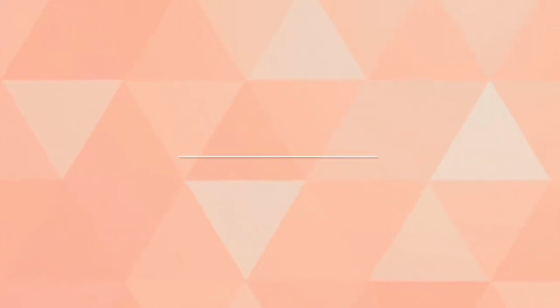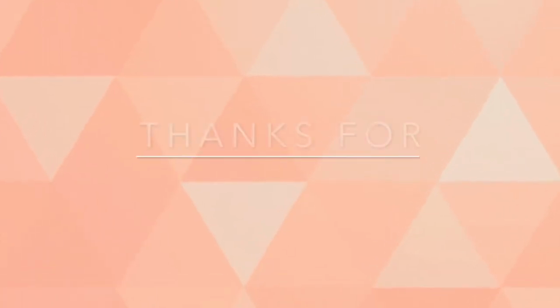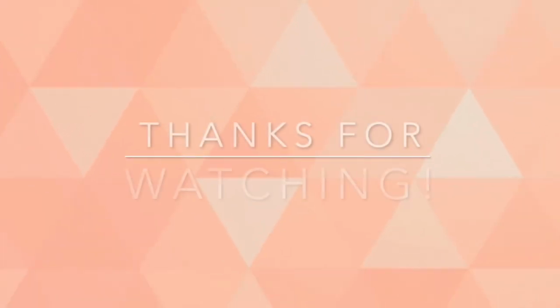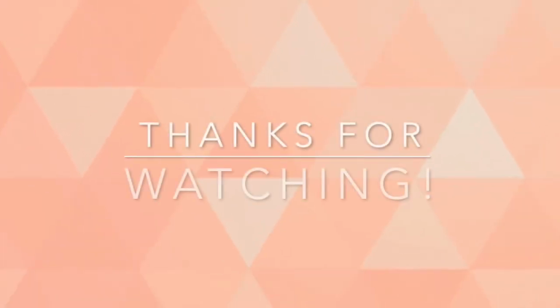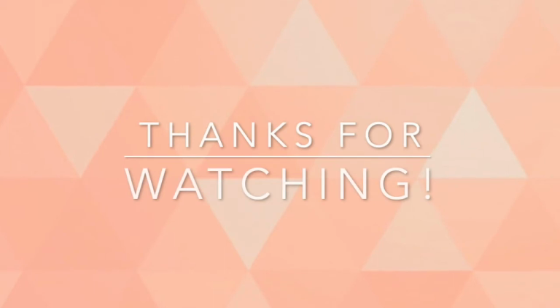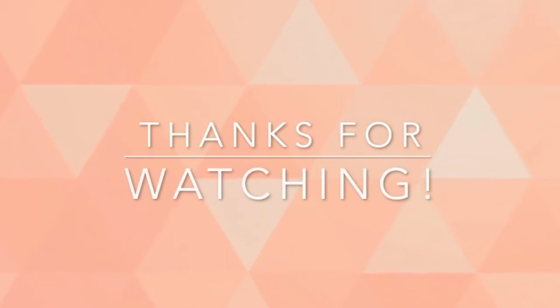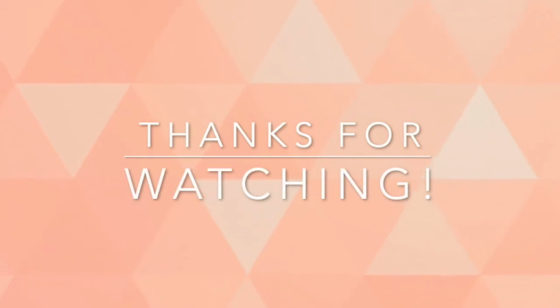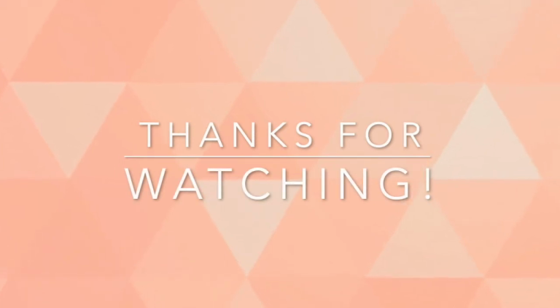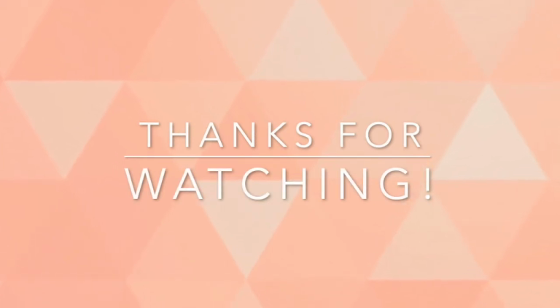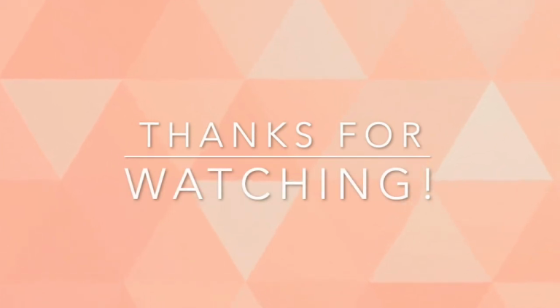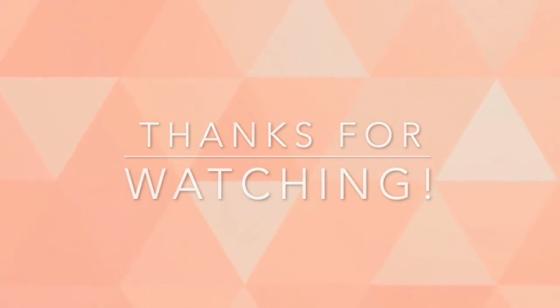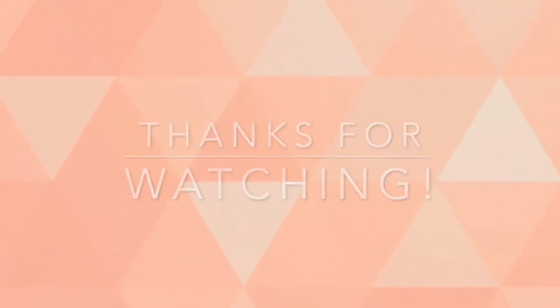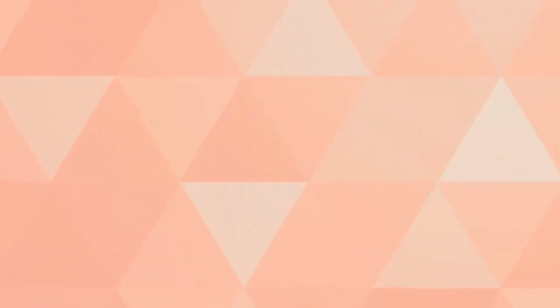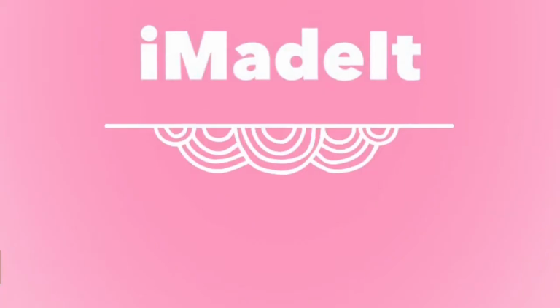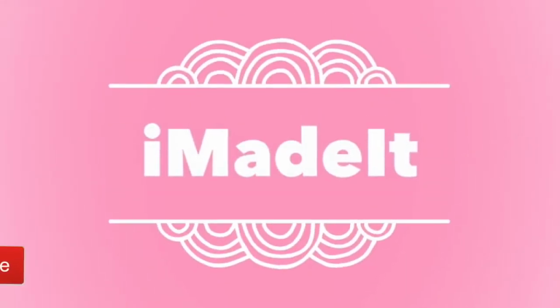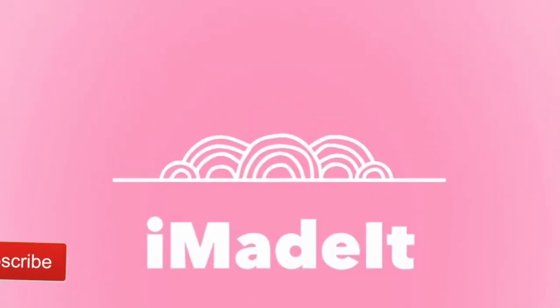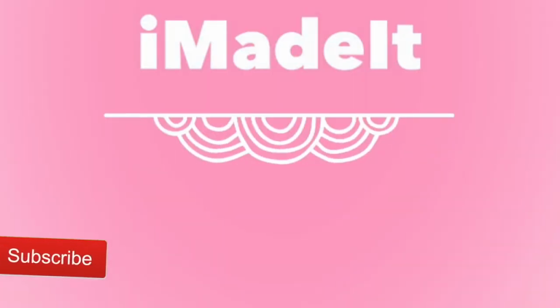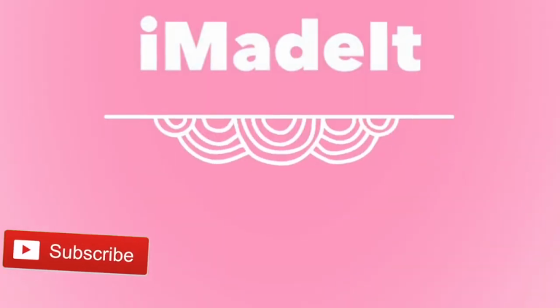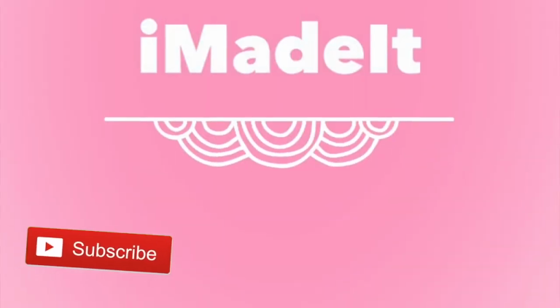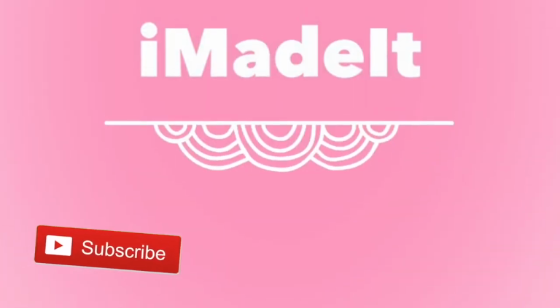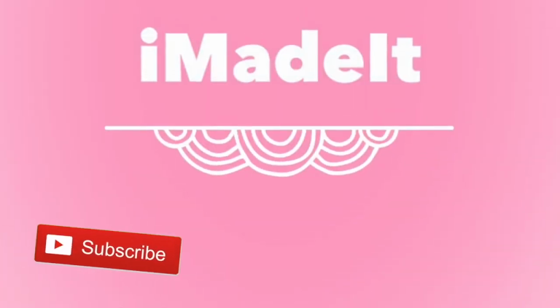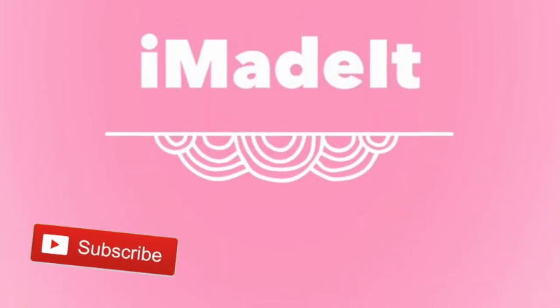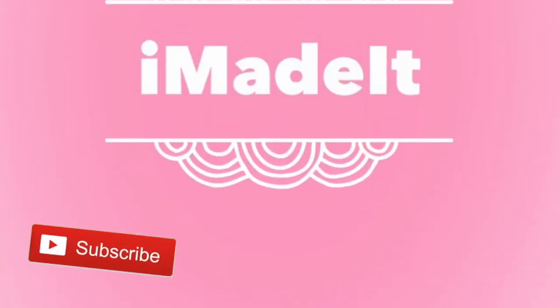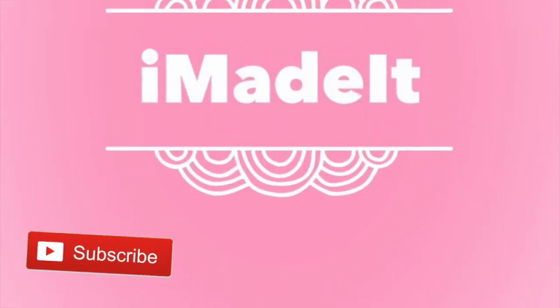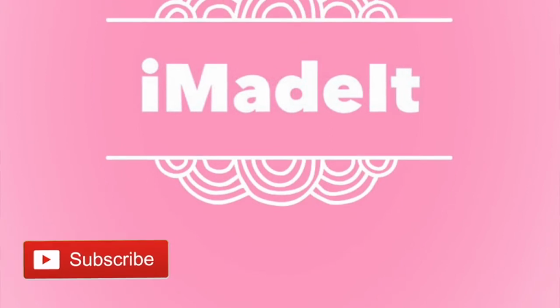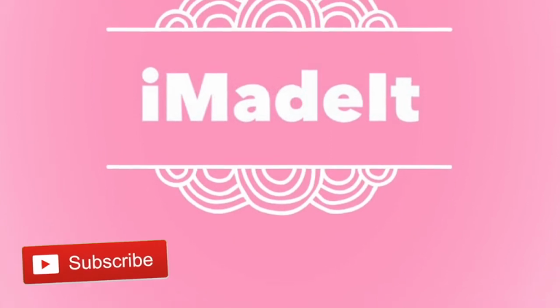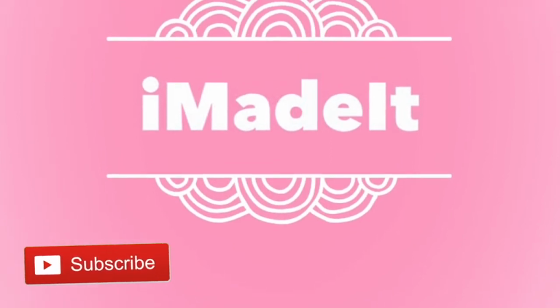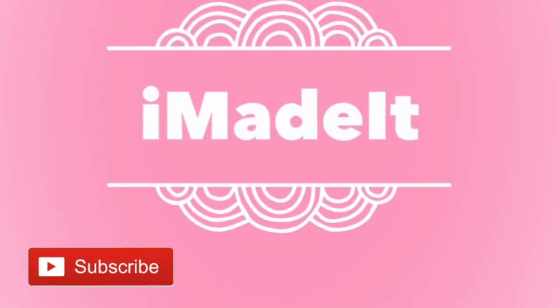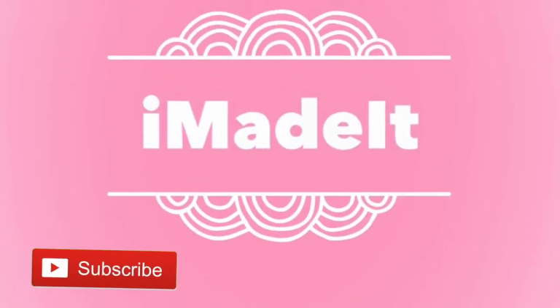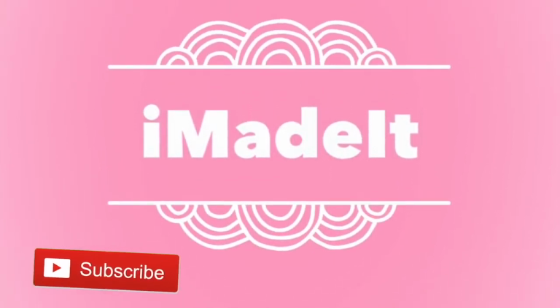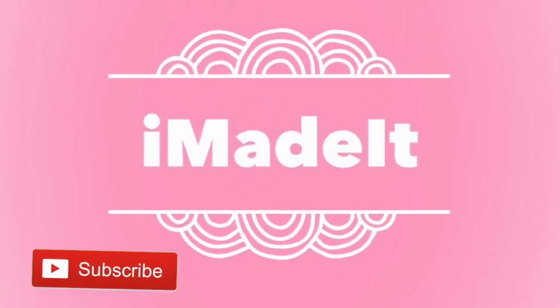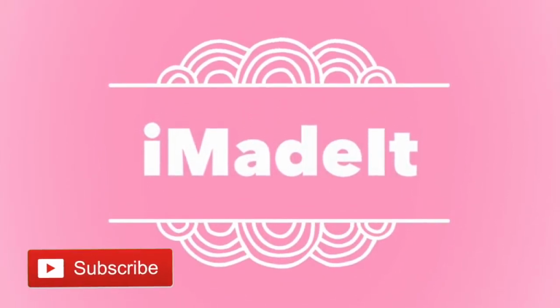Thanks for watching and happy DIYing! If you haven't already done so, please subscribe to my channel — it would mean the world to me. Give it a thumbs up so I know you liked this video. Please follow me on Instagram at imadeitofficial18.